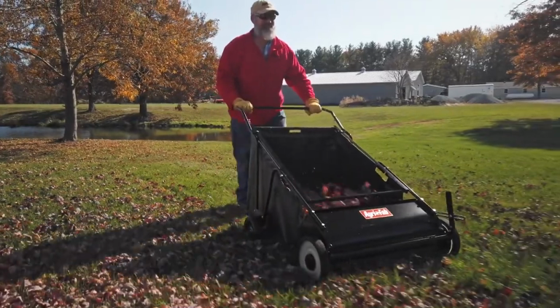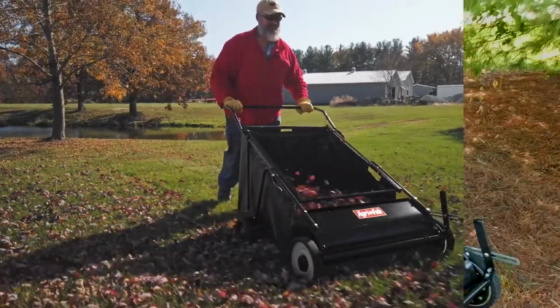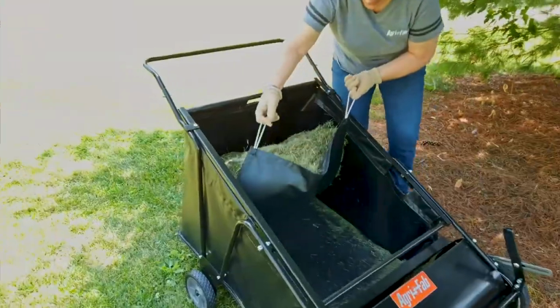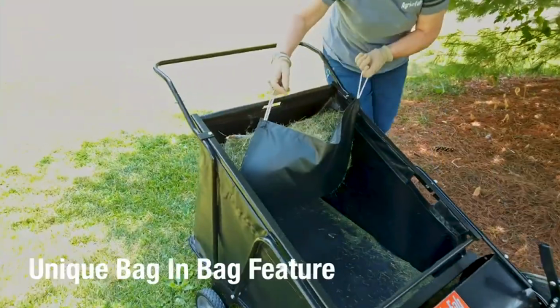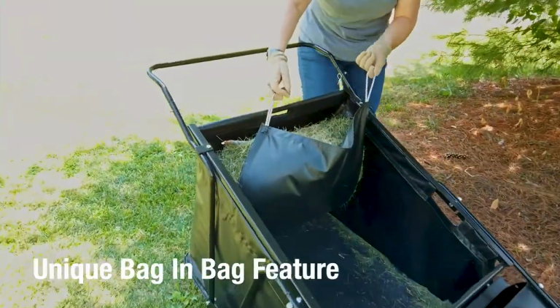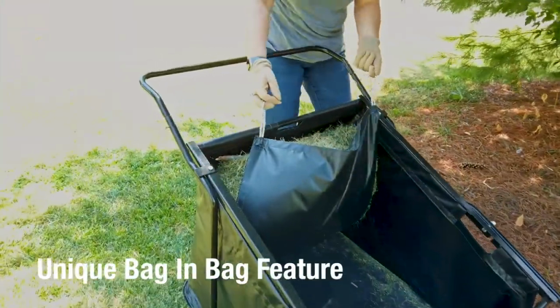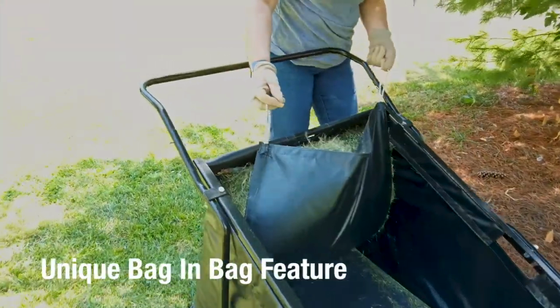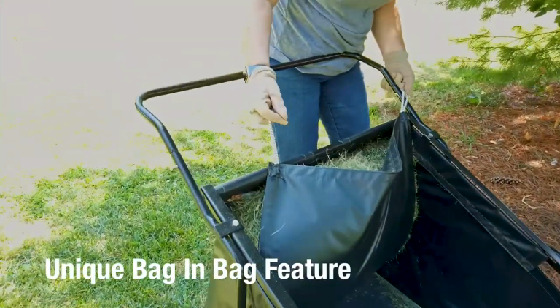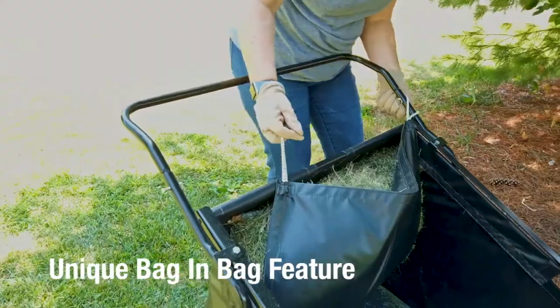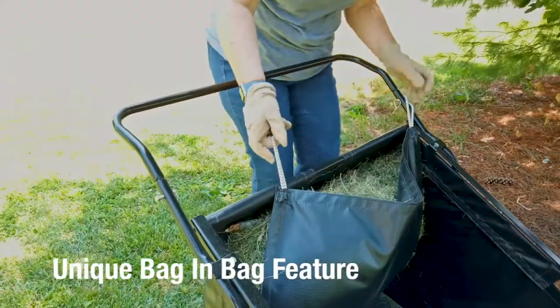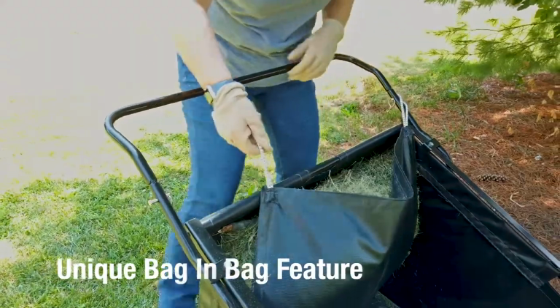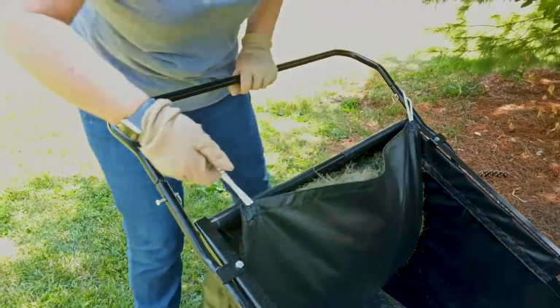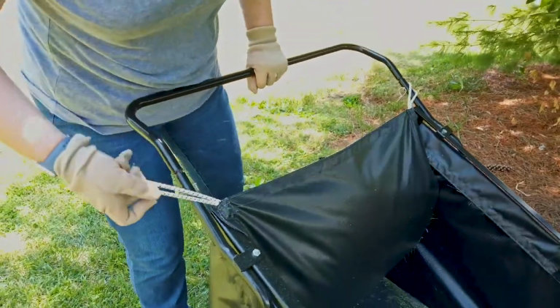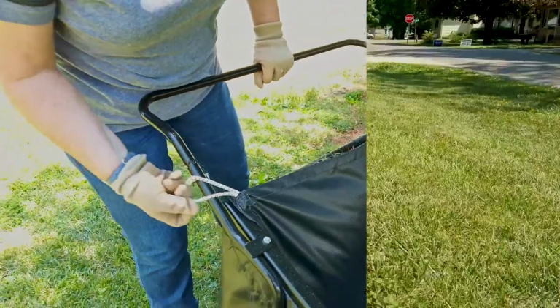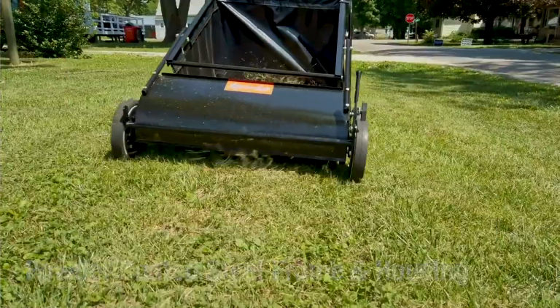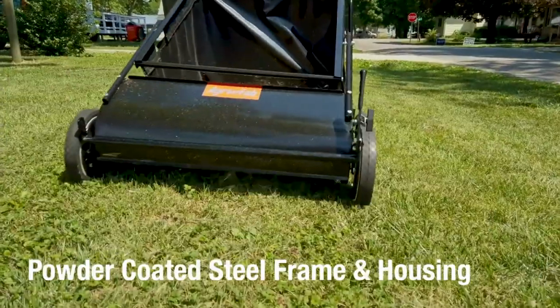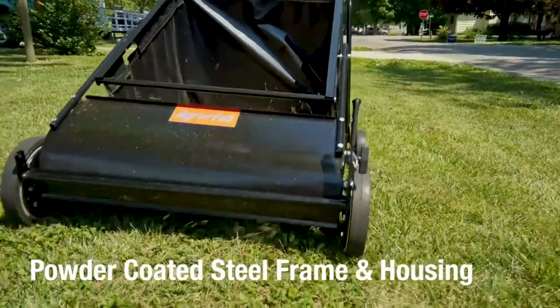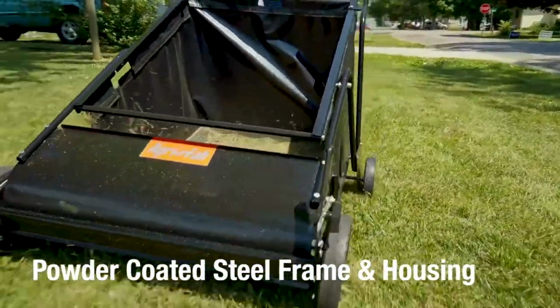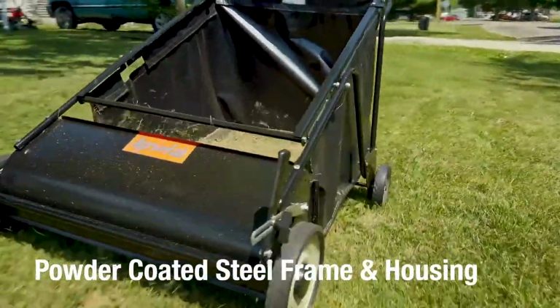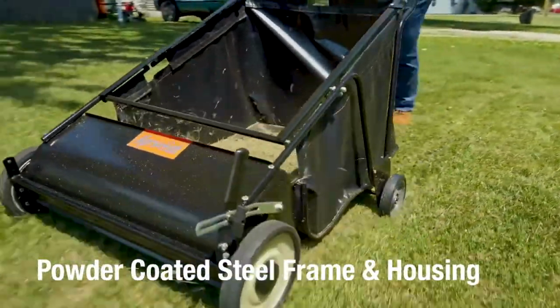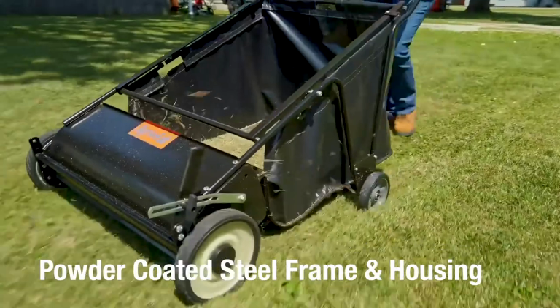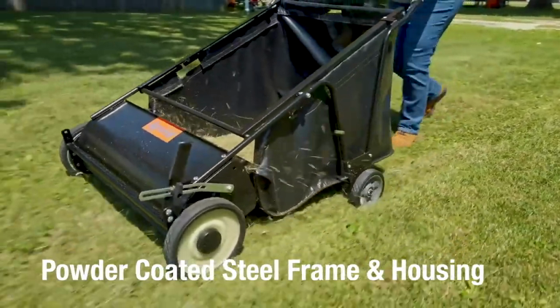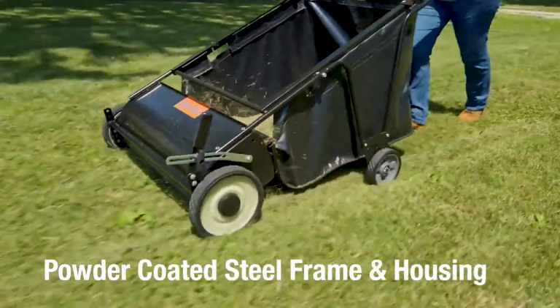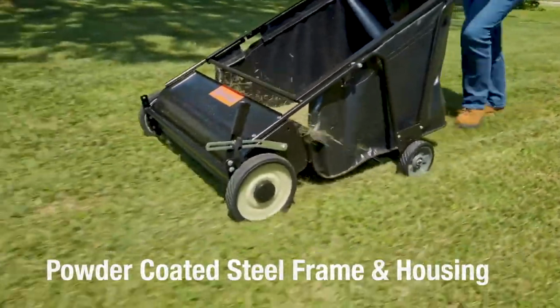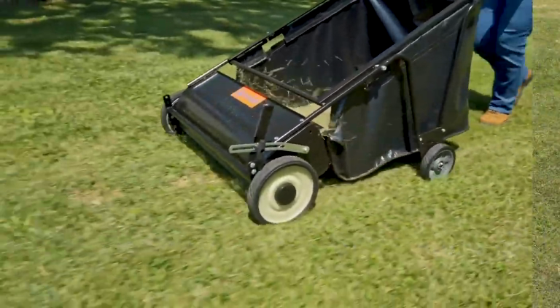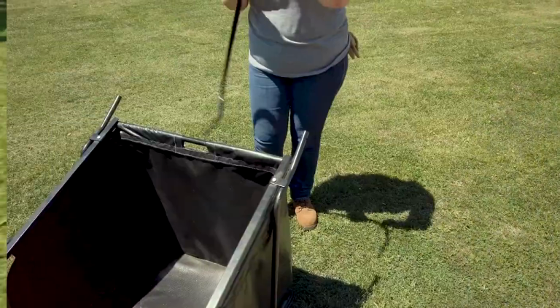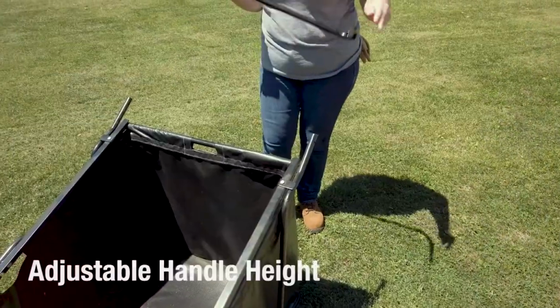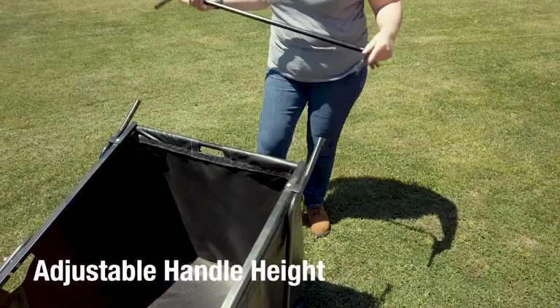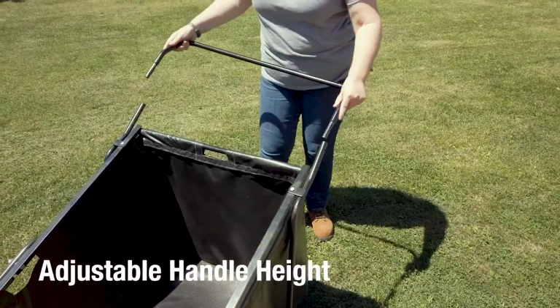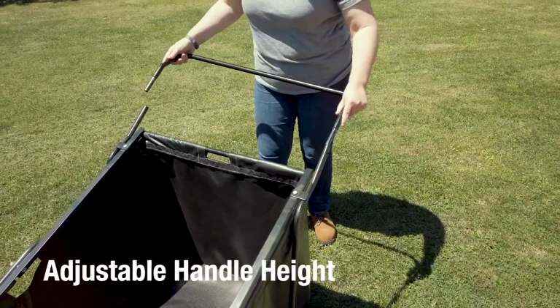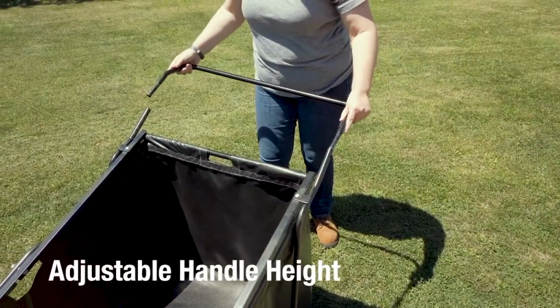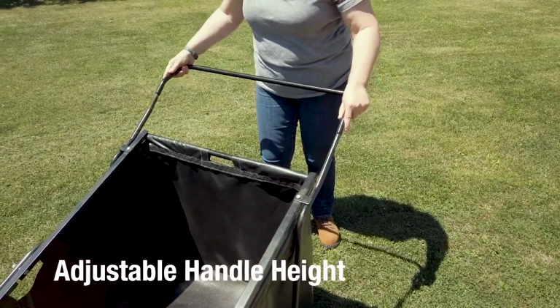Lightweight and easy to push, the unique bag-in-bag feature increases hopper capacity. A durable powder-coated steel frame and housing ensure your sweeper will last season after season. Adjust the handle height for optimum comfort and control with less effort.